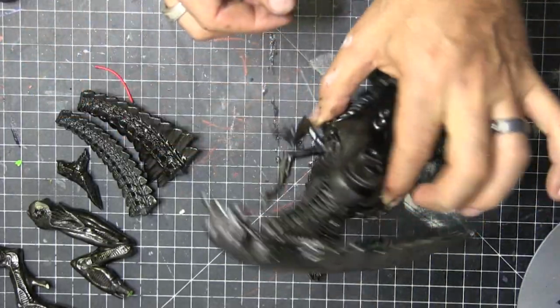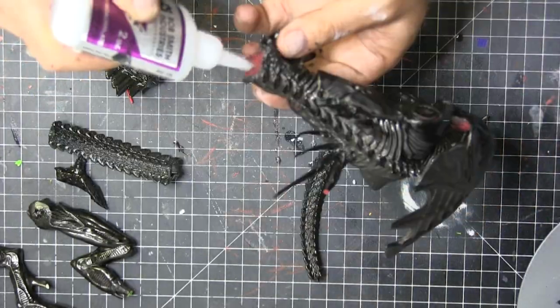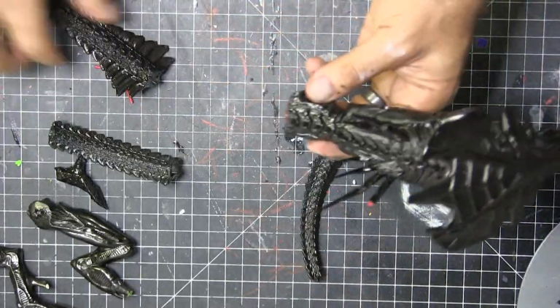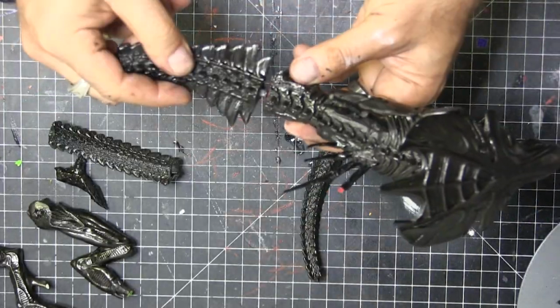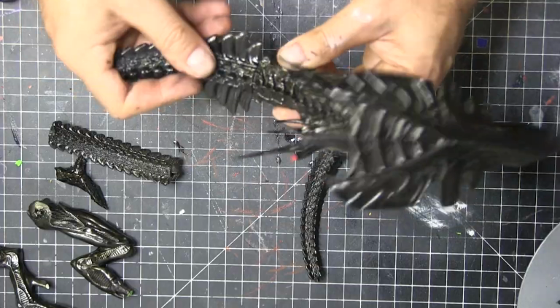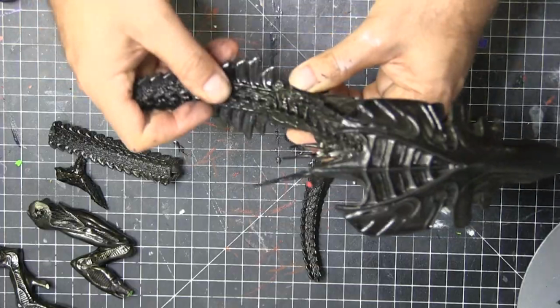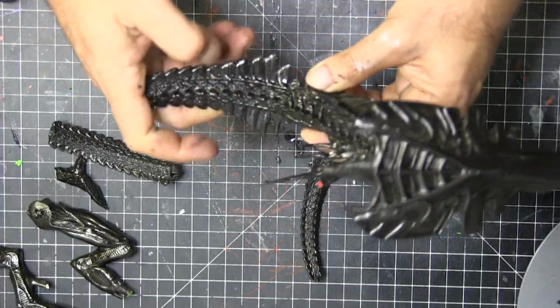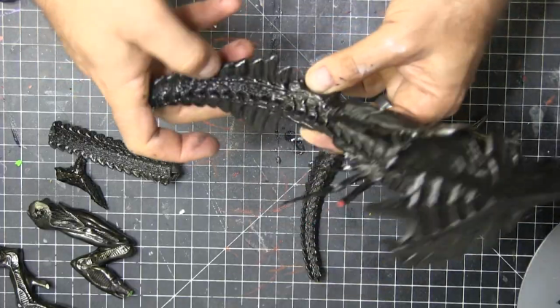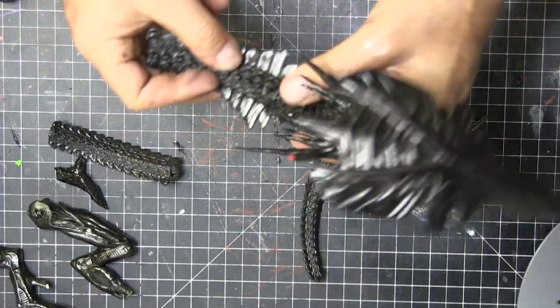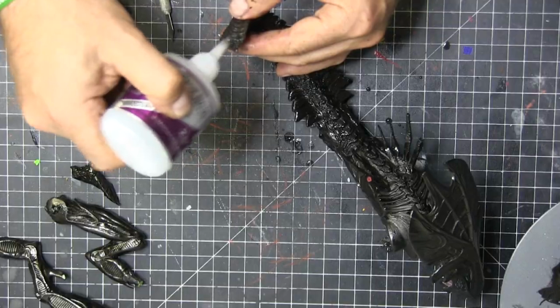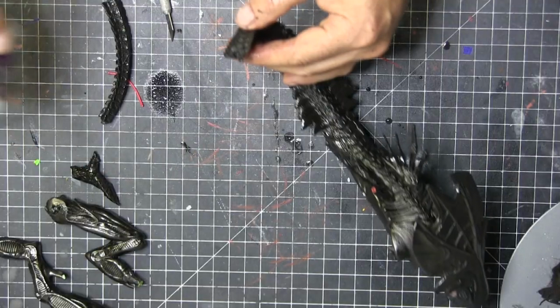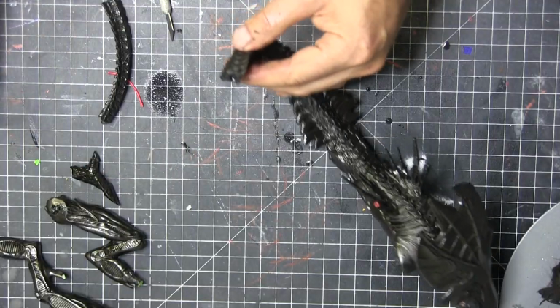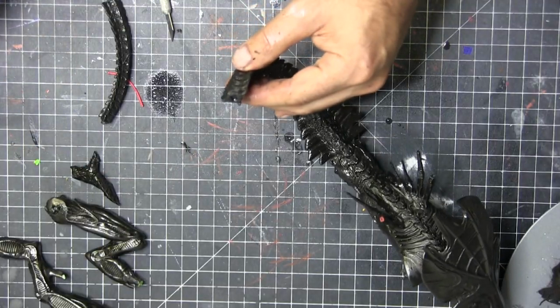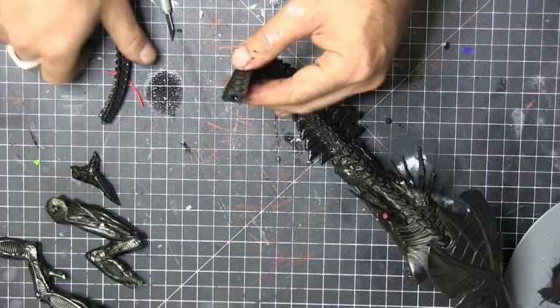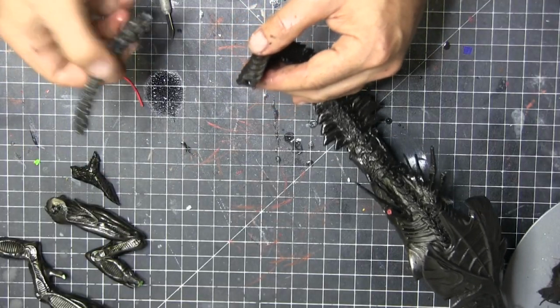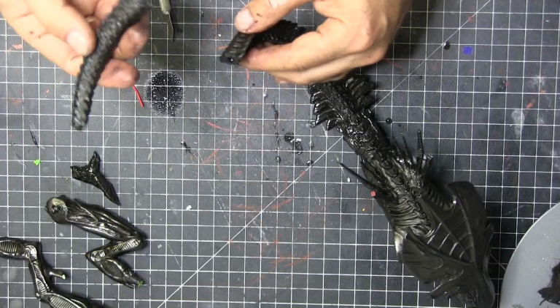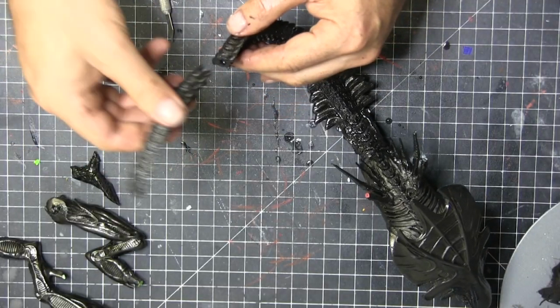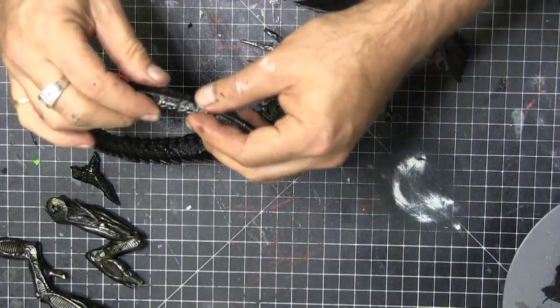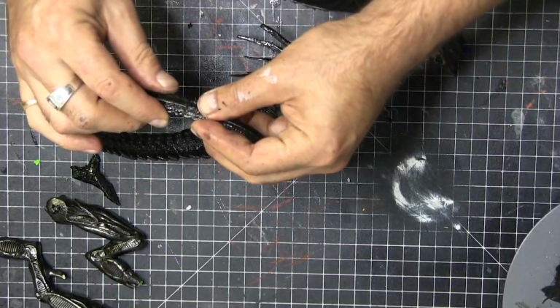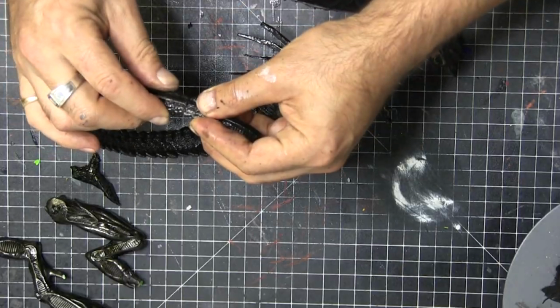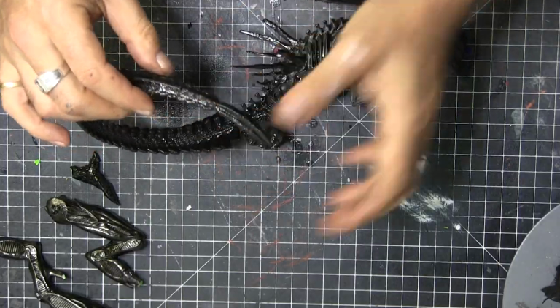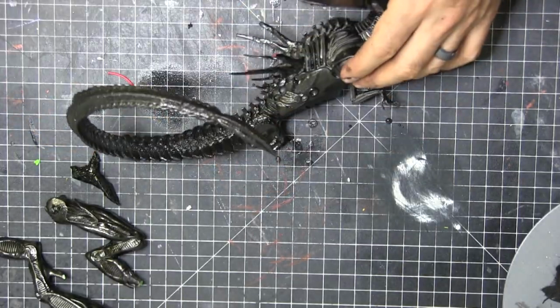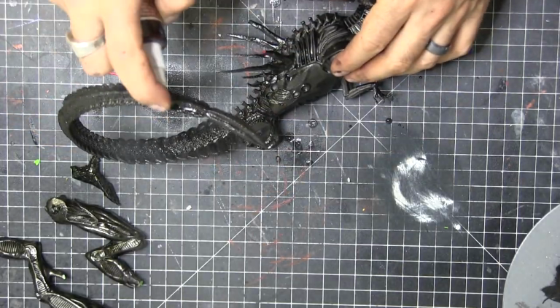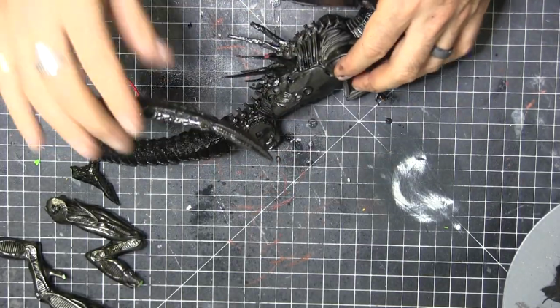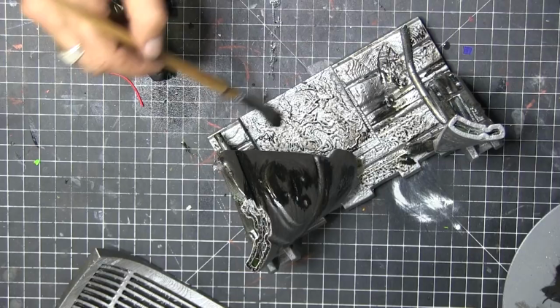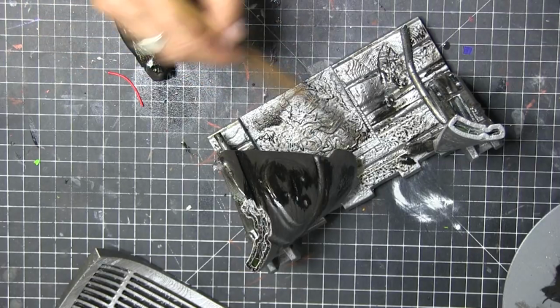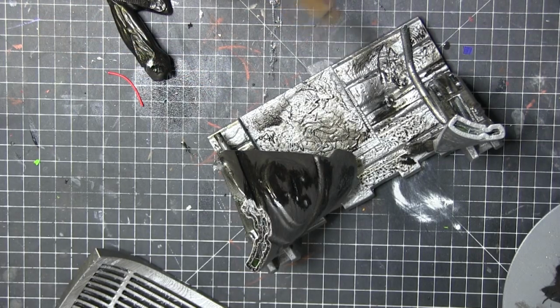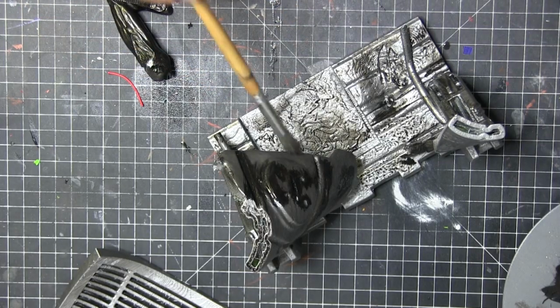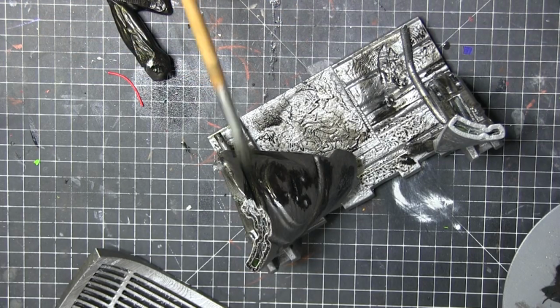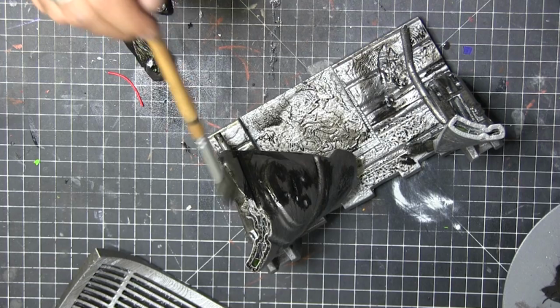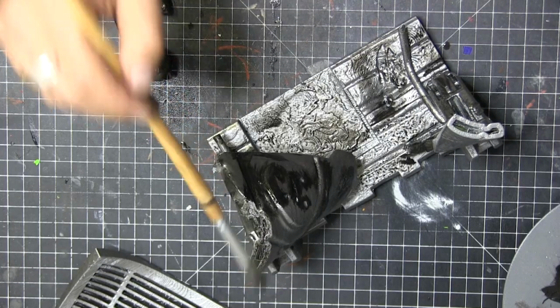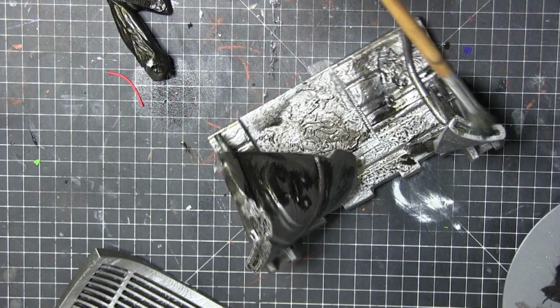Now we're just using the old super glue and some accelerator to get all these piece parts on and hold them in place for a second. Use the accelerator so we don't have to hold them too long. I got so glued up on this build — it was insane.